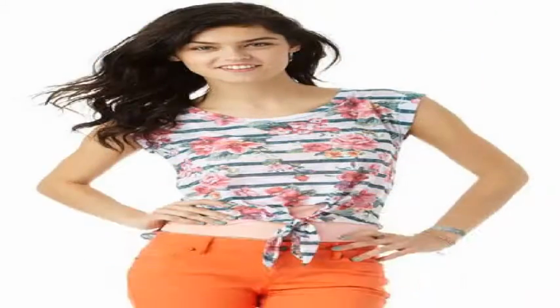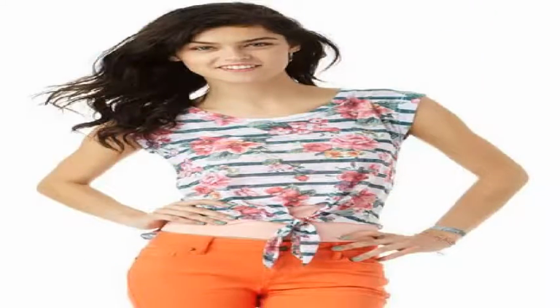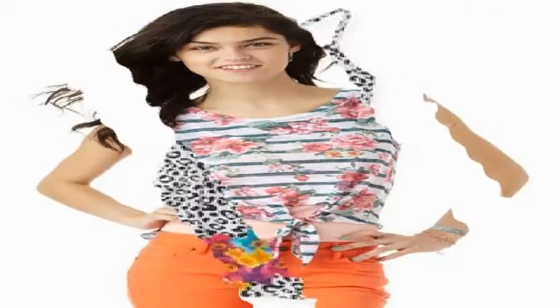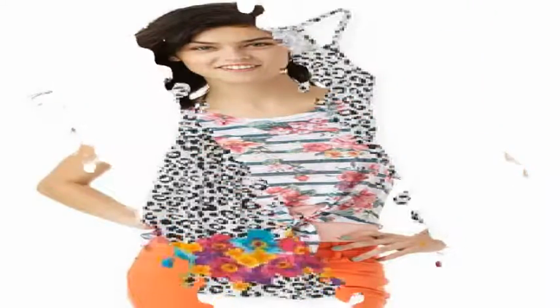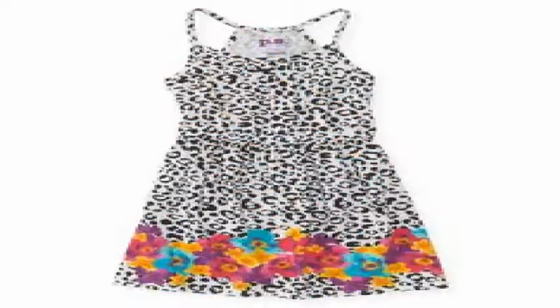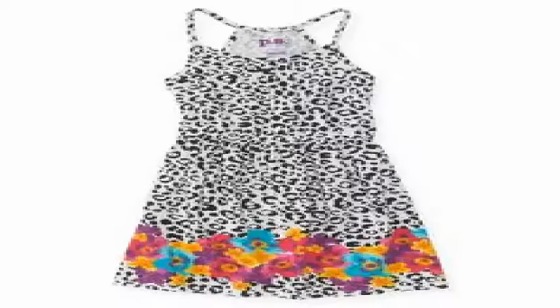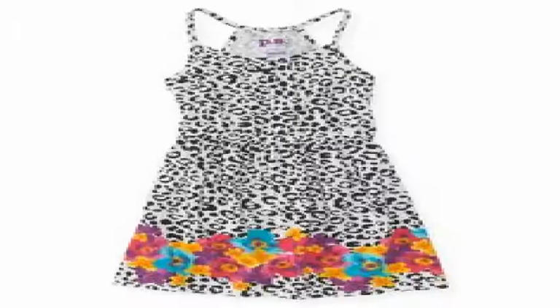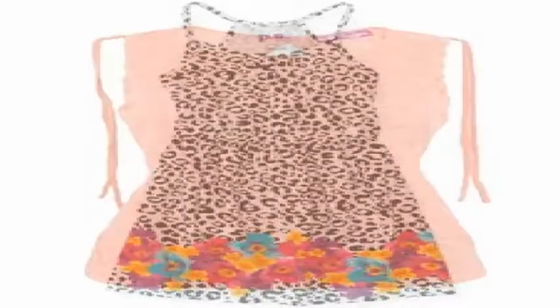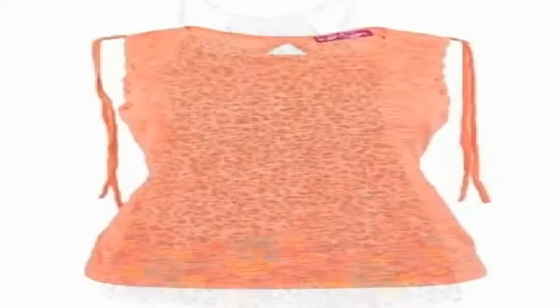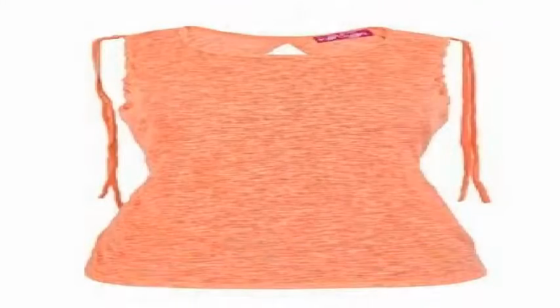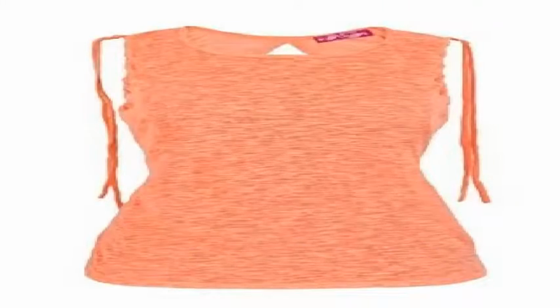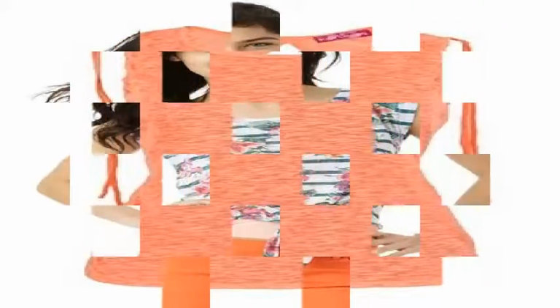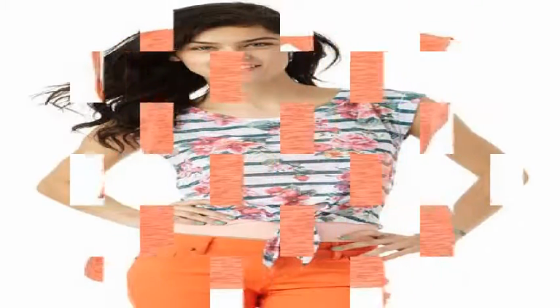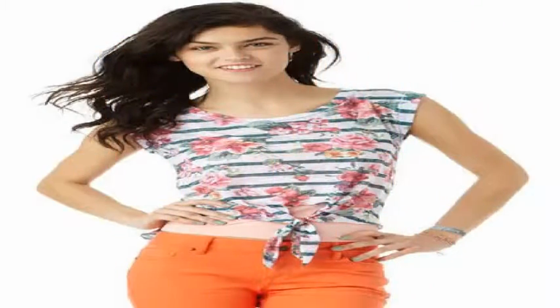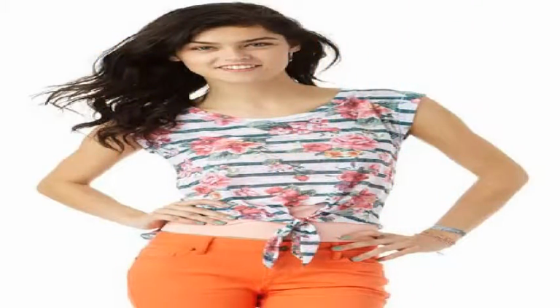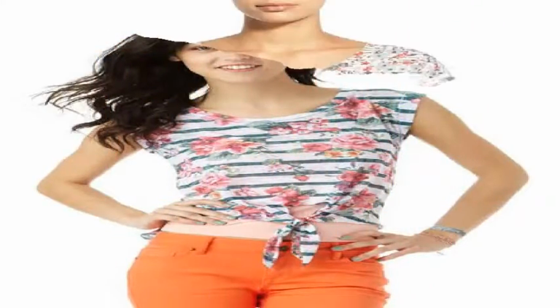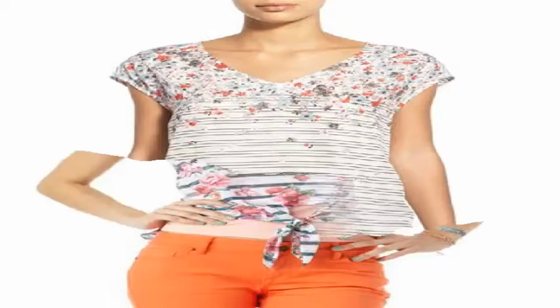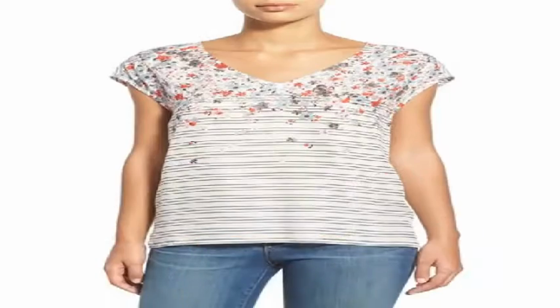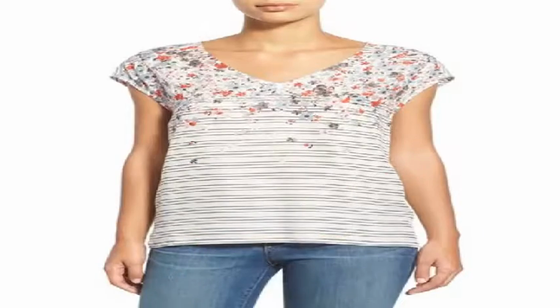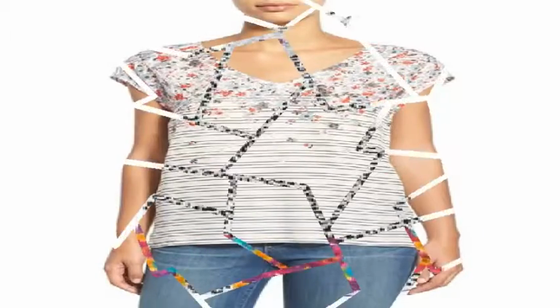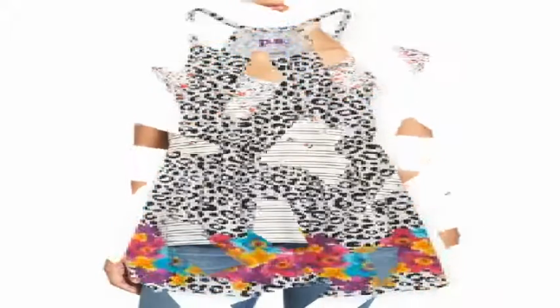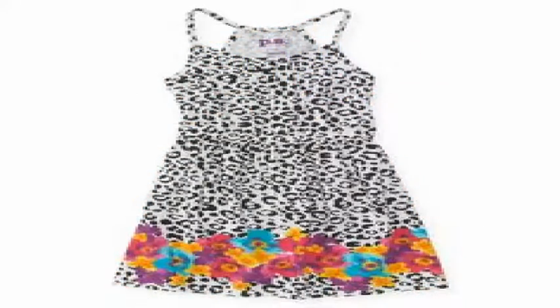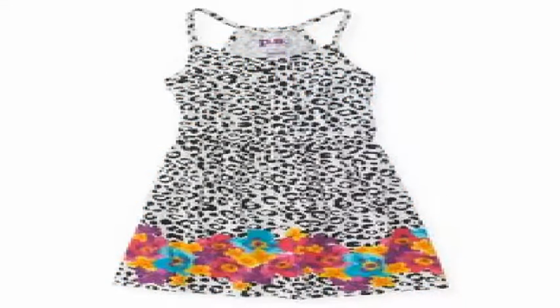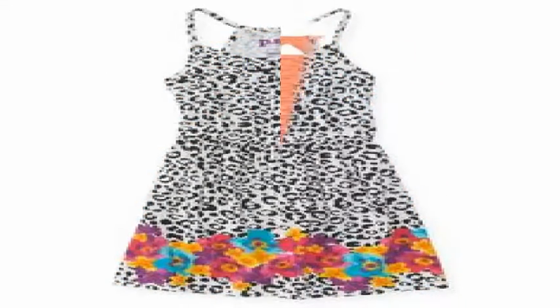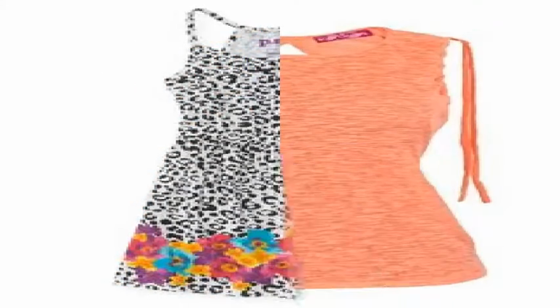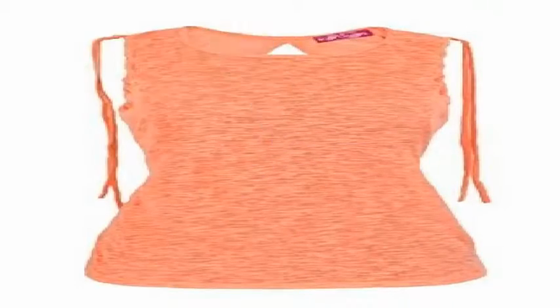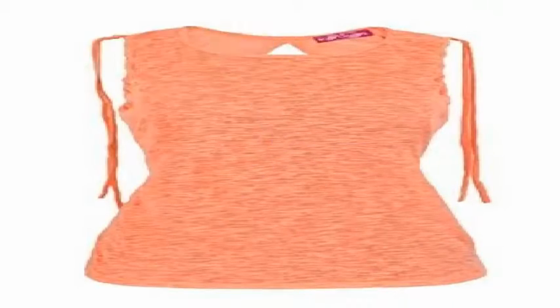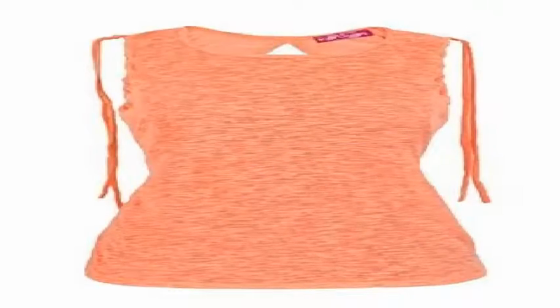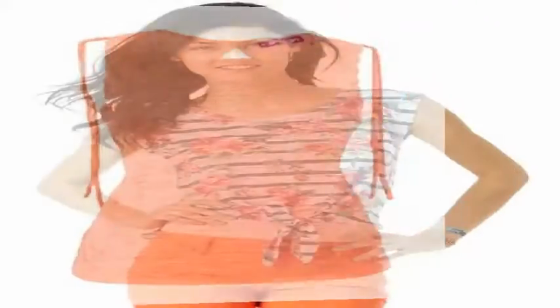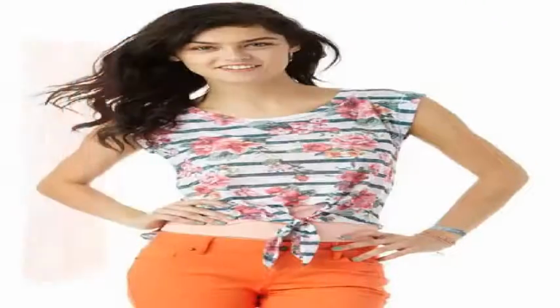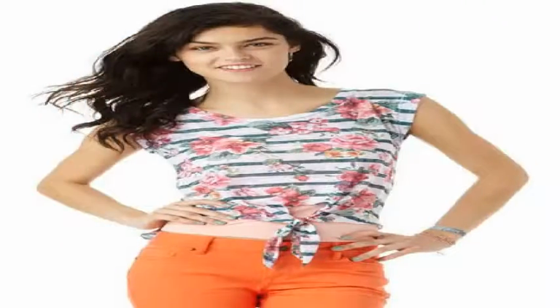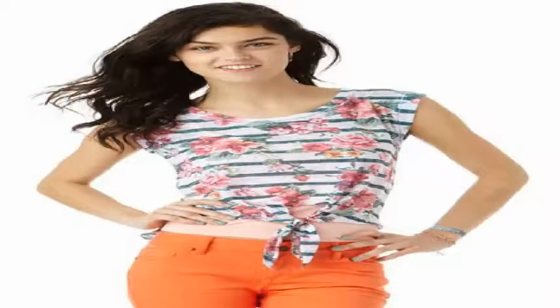It's Below the Hips. Model in Blue Floral. 12% Rheon, 35% Cotton, 53% Polyester. Gap Floral Stripe Muscle Tank.